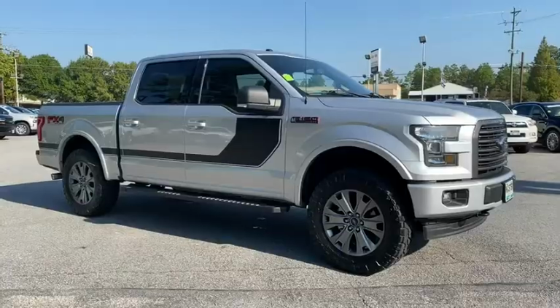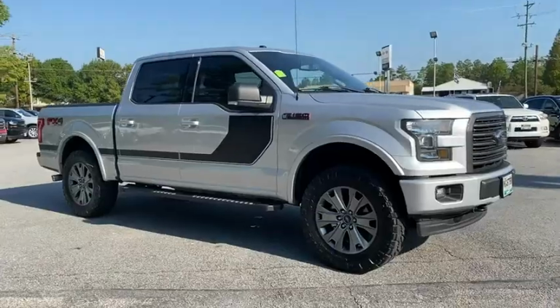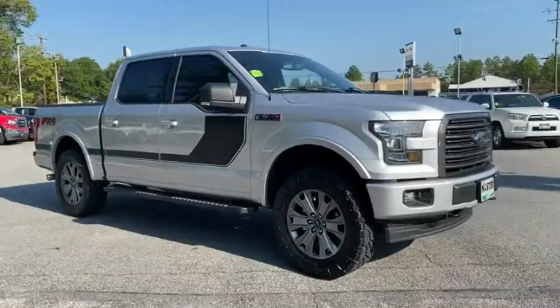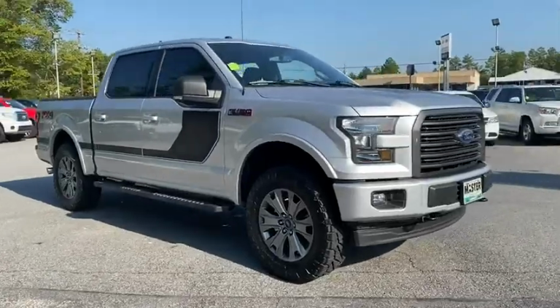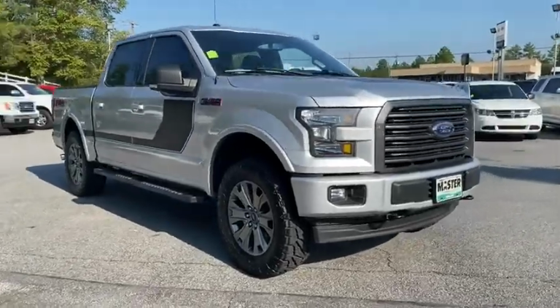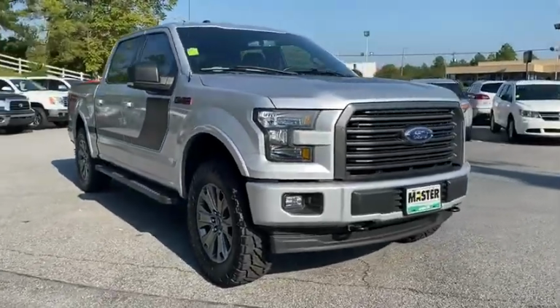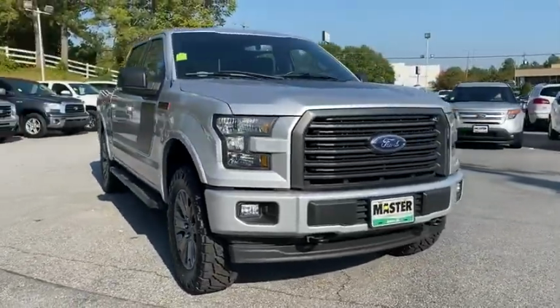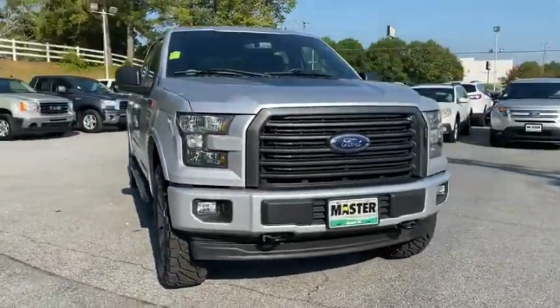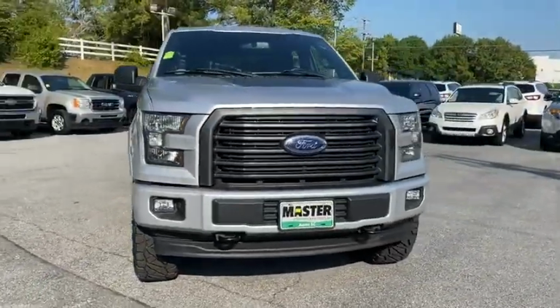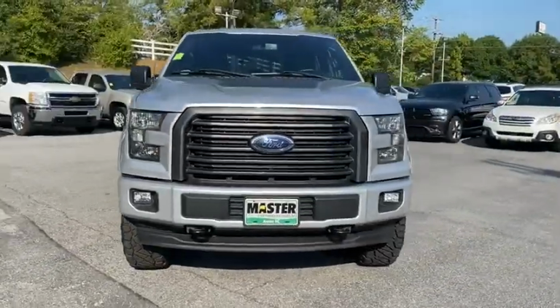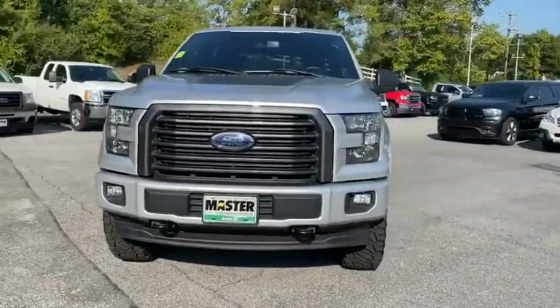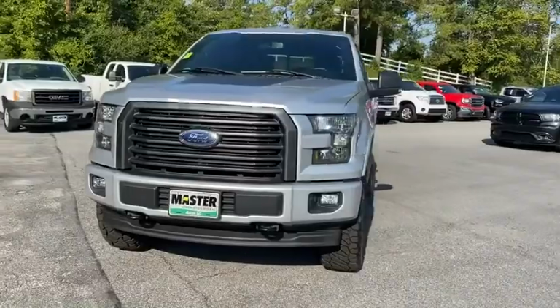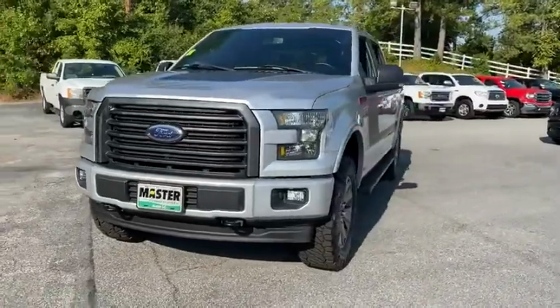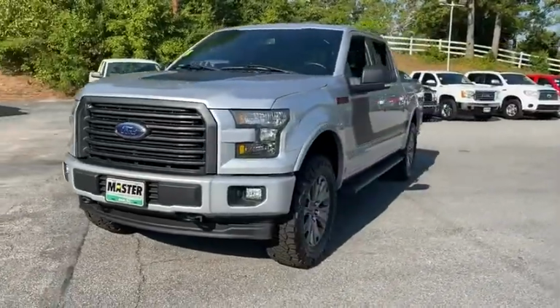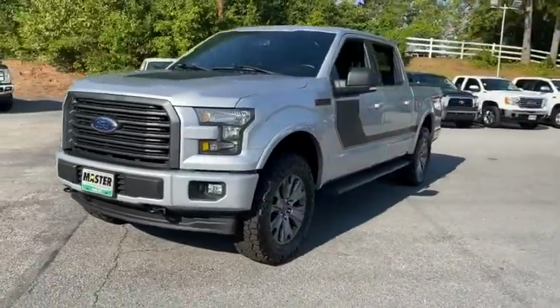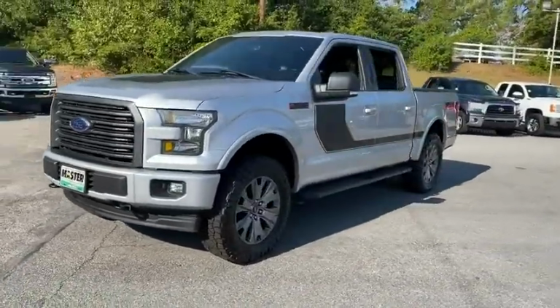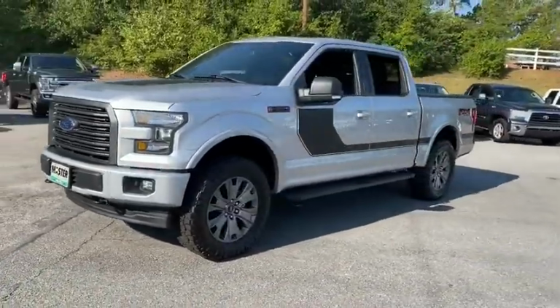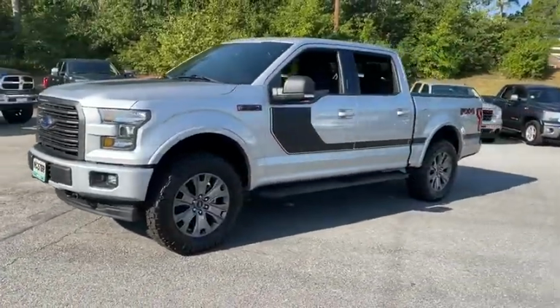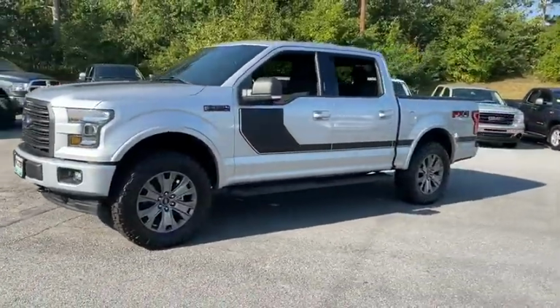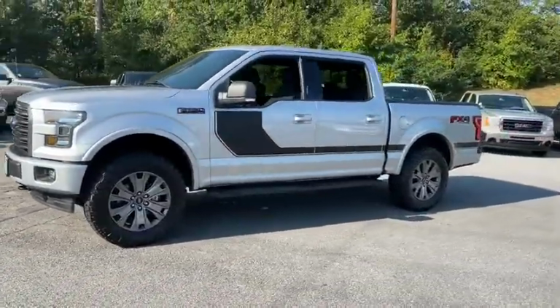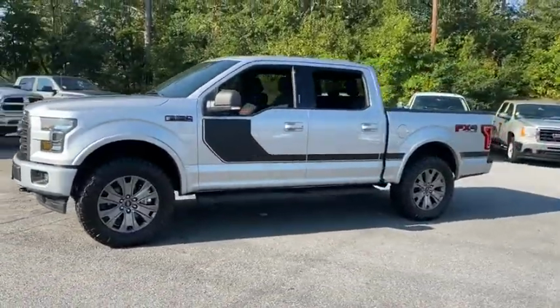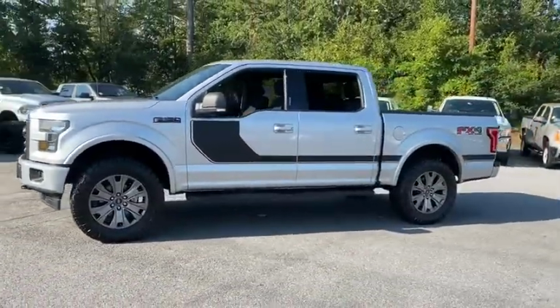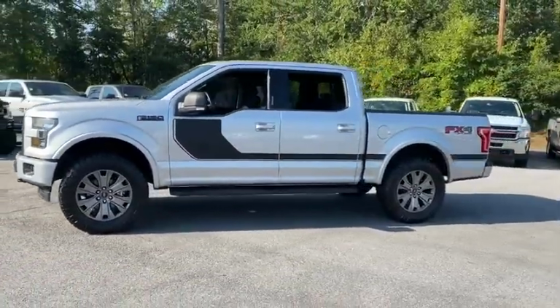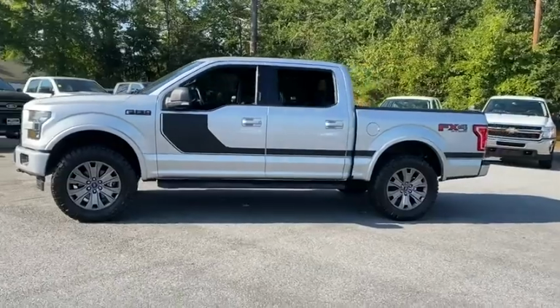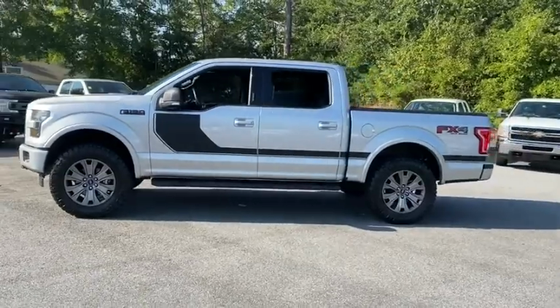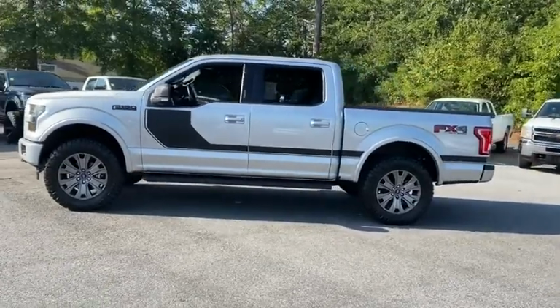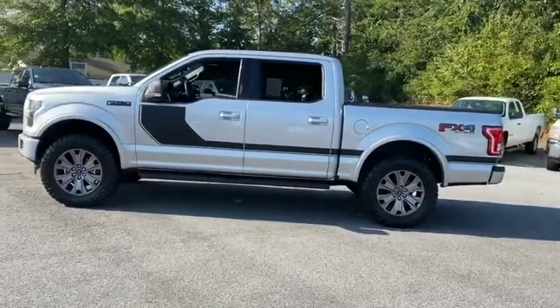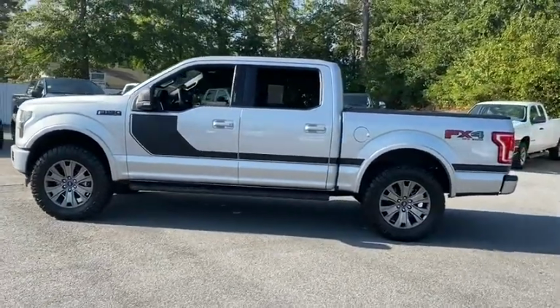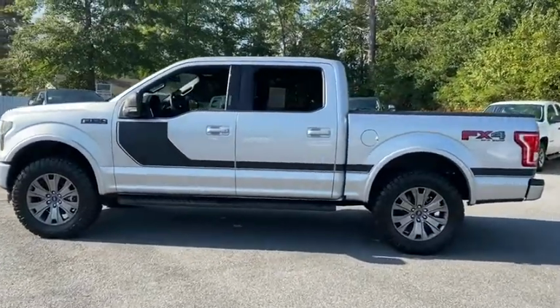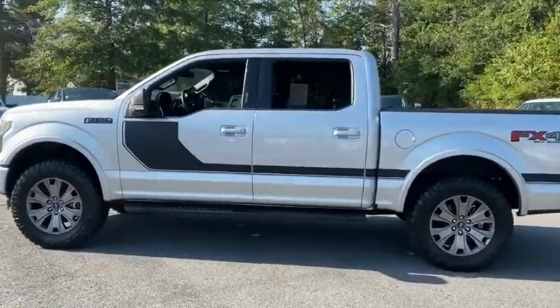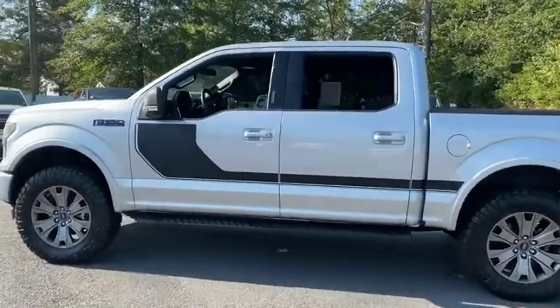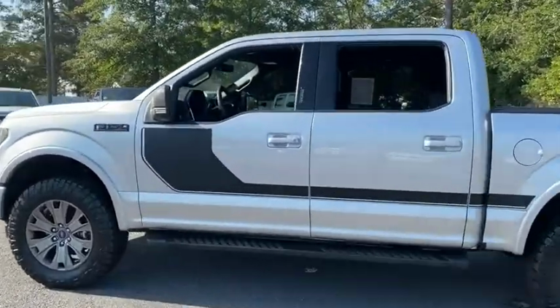Take a ride in the 2017 Ford F-150. A Ford F-150 knows how to handle any situation. It's built to follow orders. No whining. This vehicle has less than 45,000 miles.